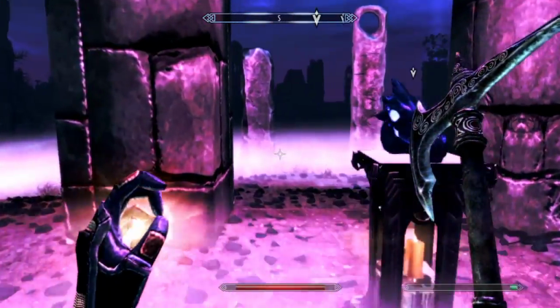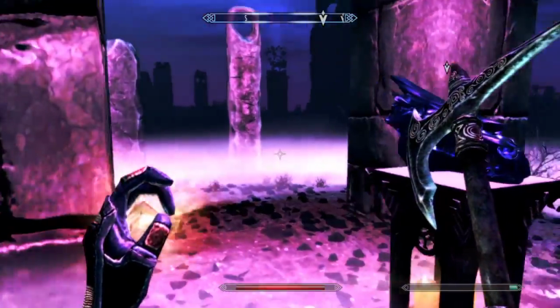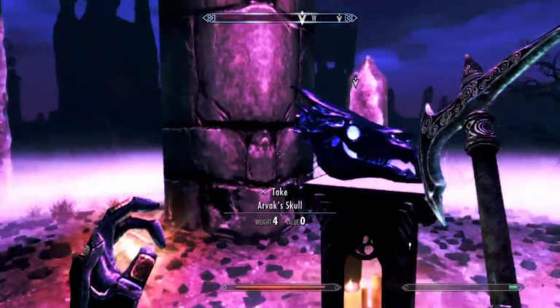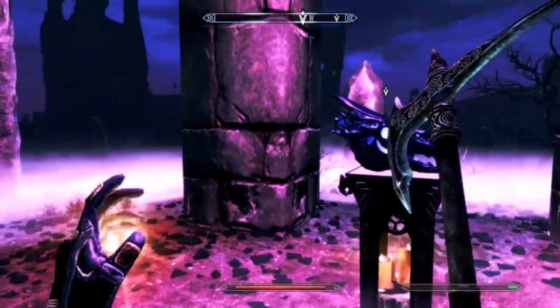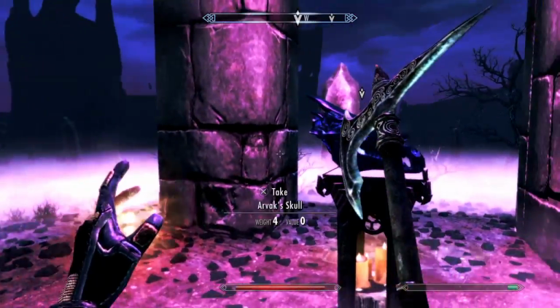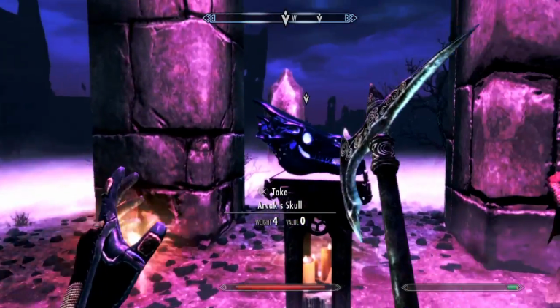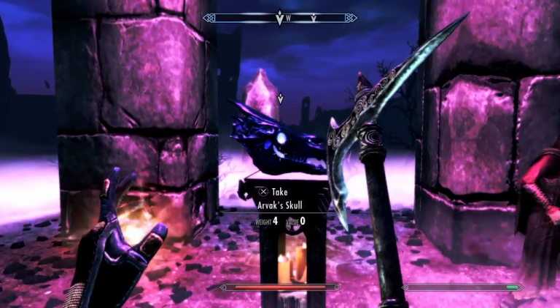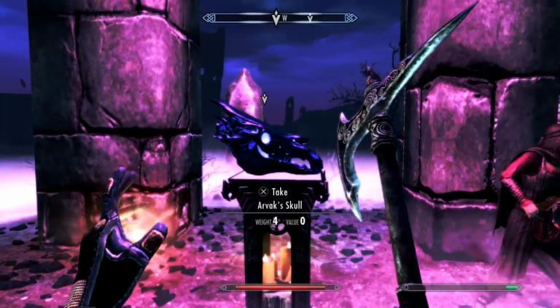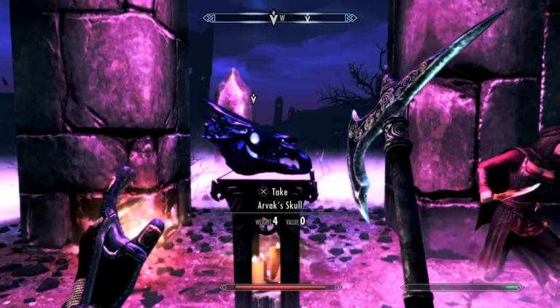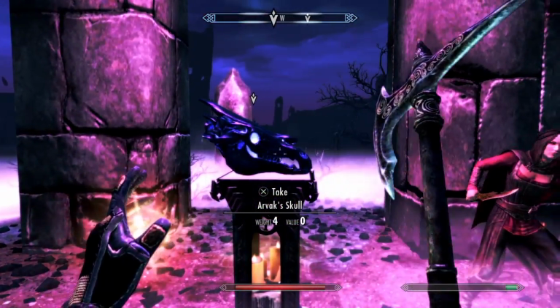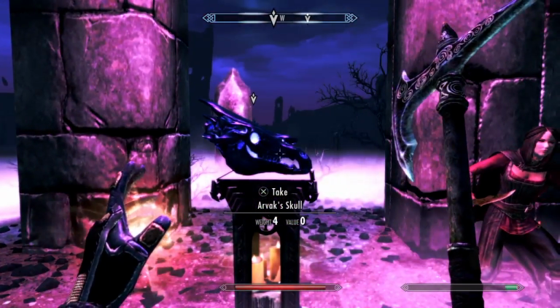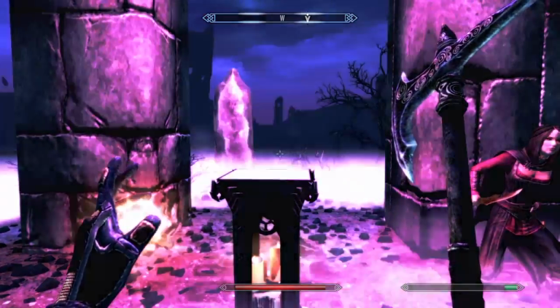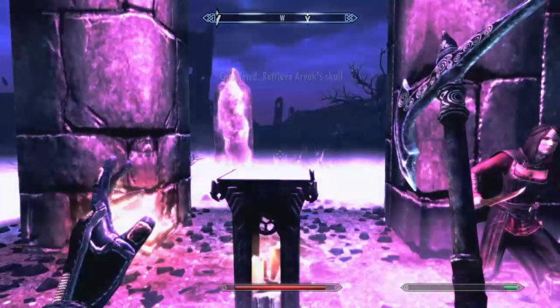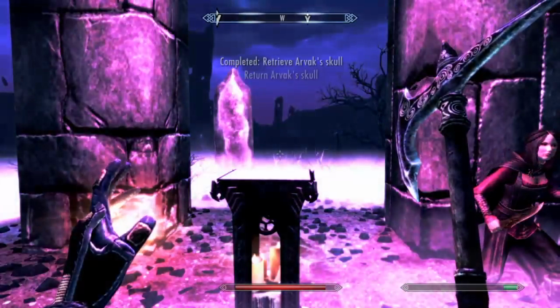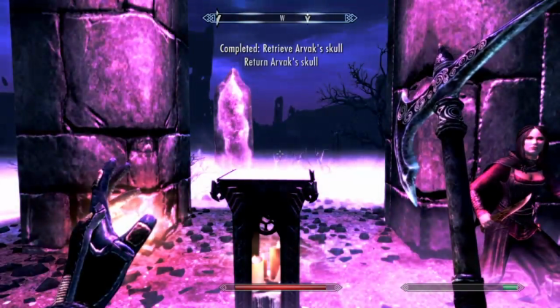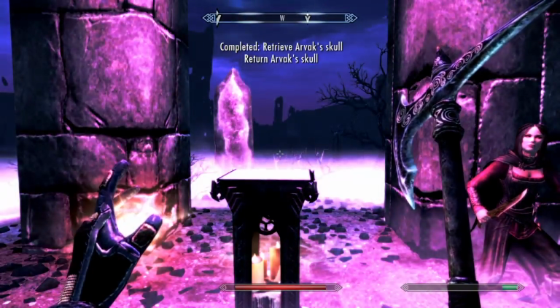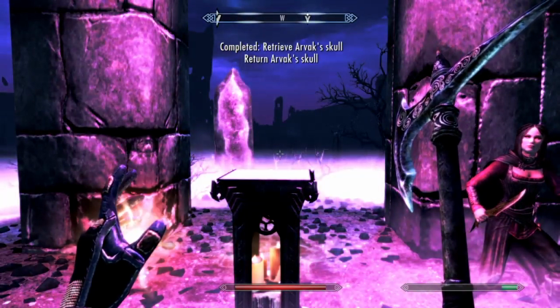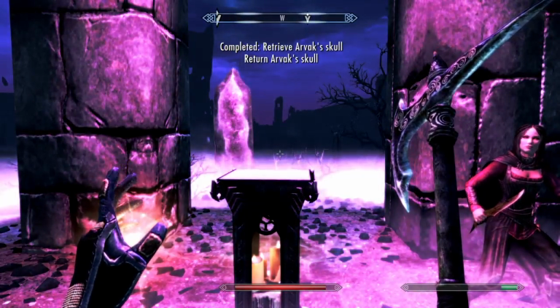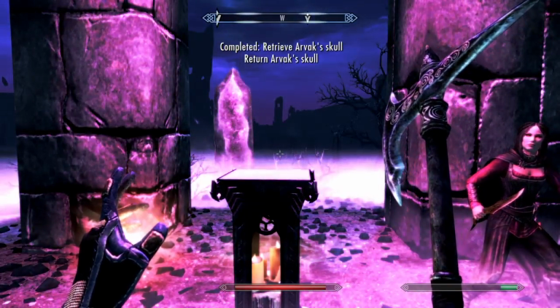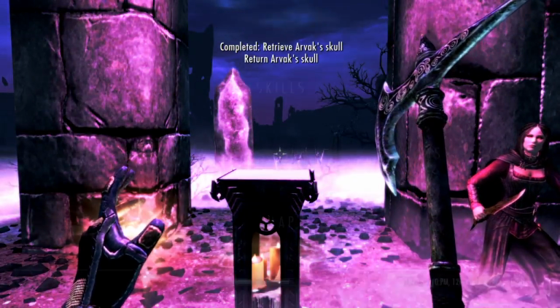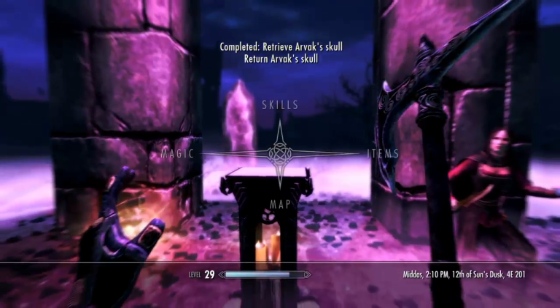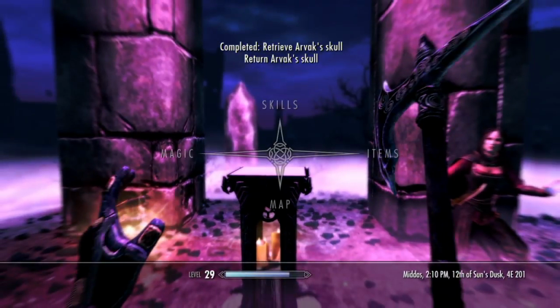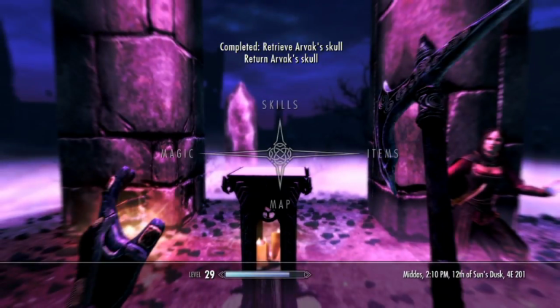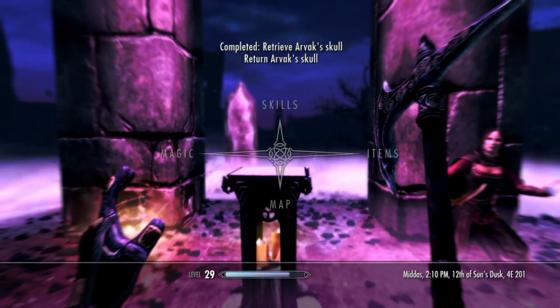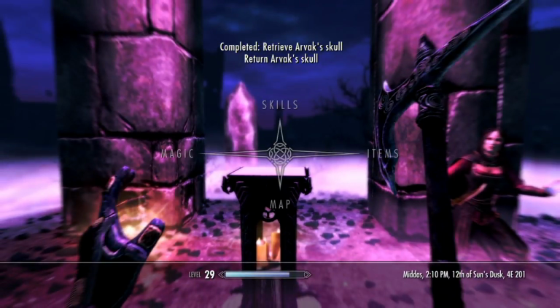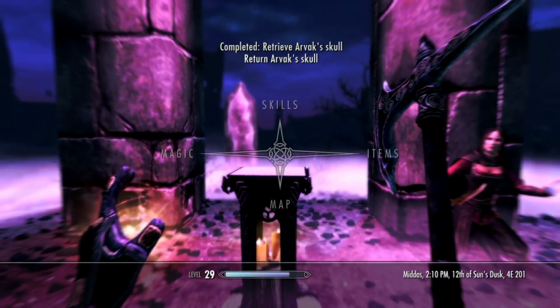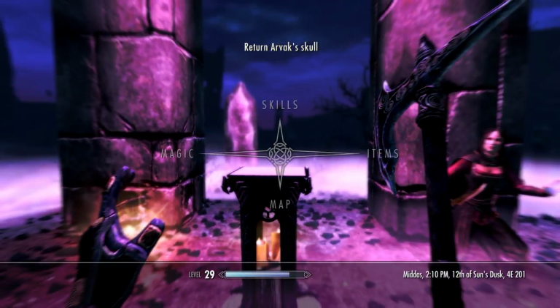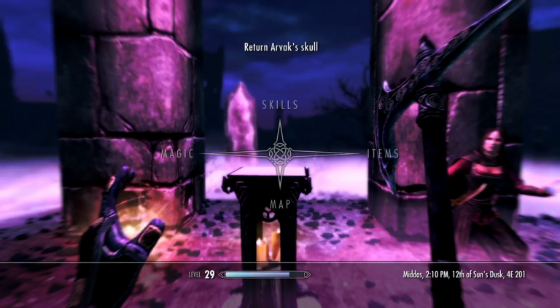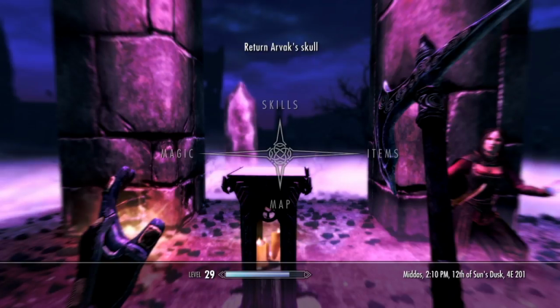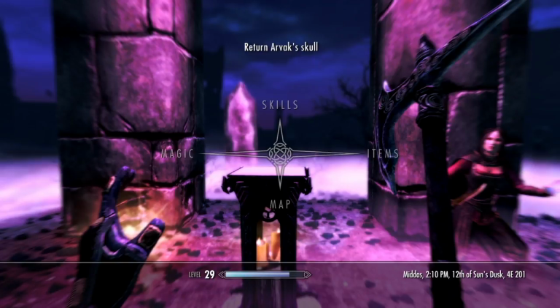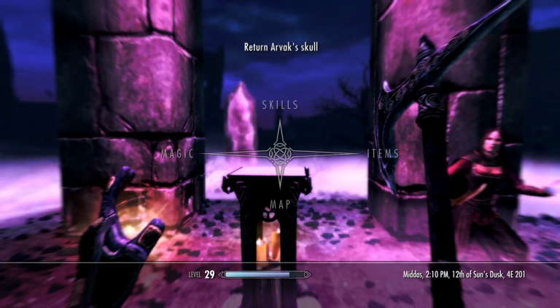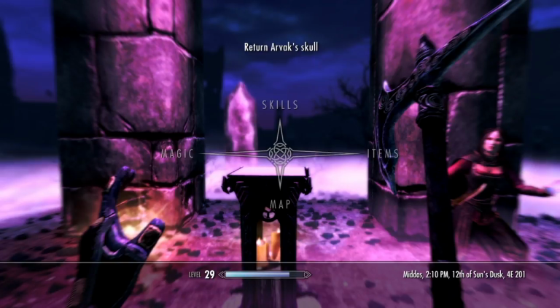Once you've done that, you have found Arvax's skull. You take that and then you simply need to follow your arrow to go and return it back to Arvax.